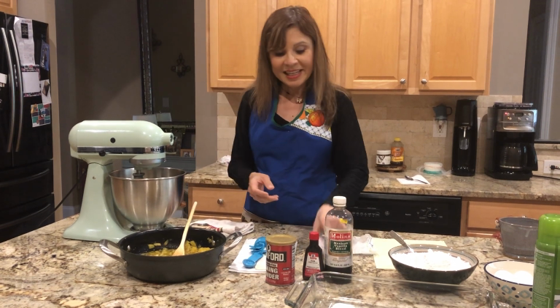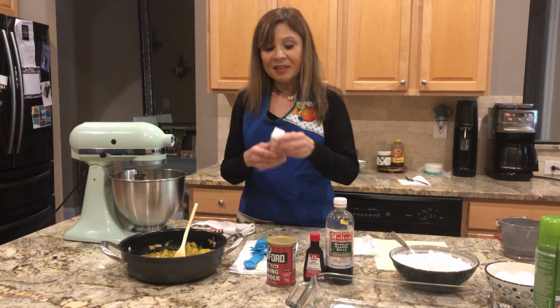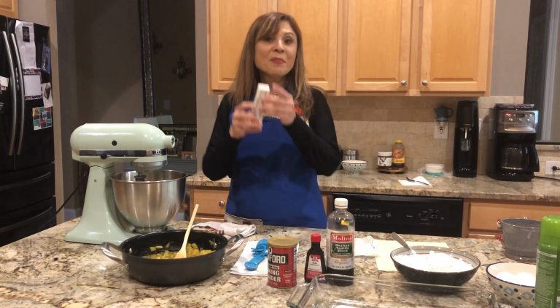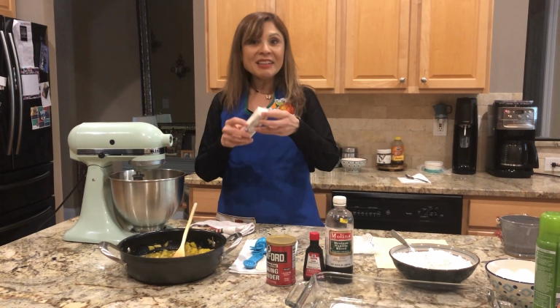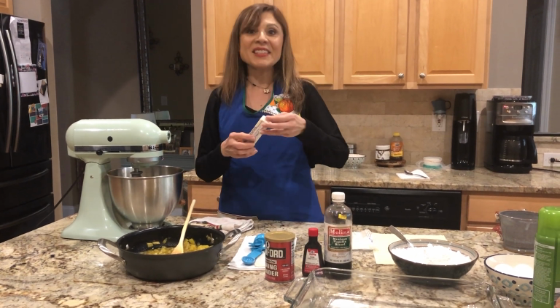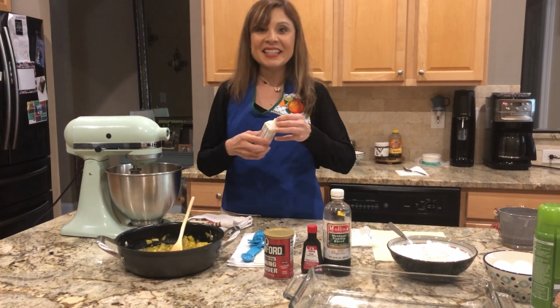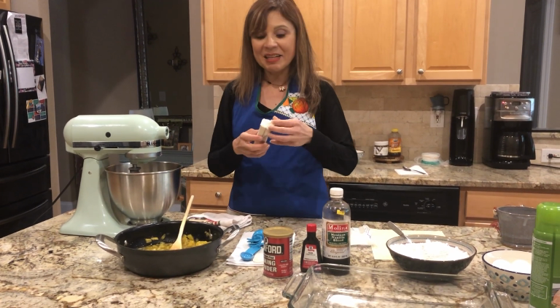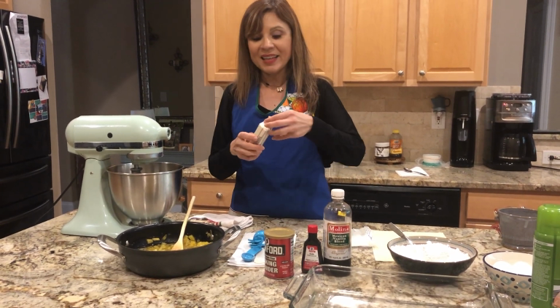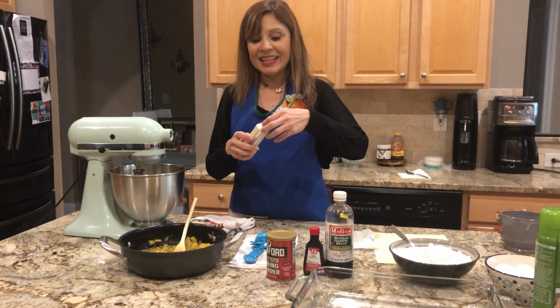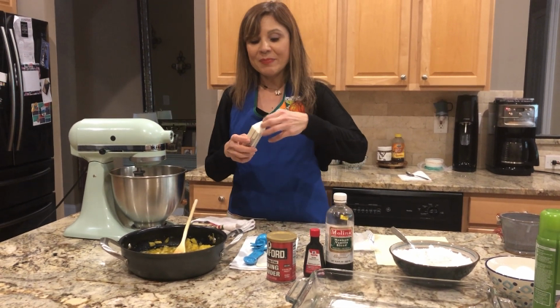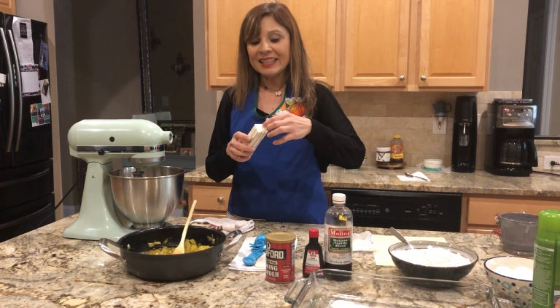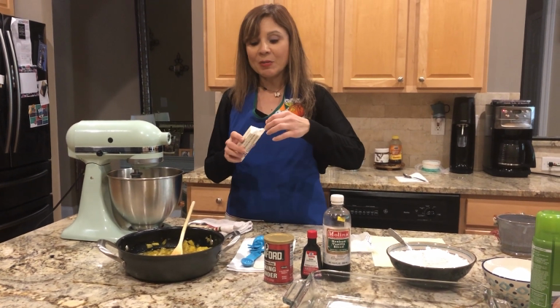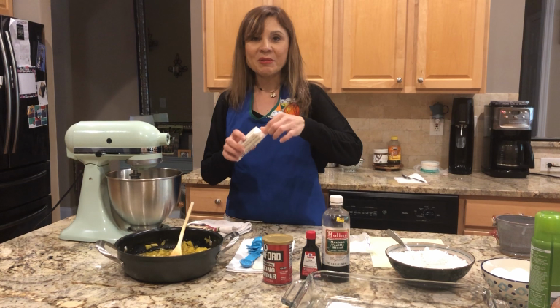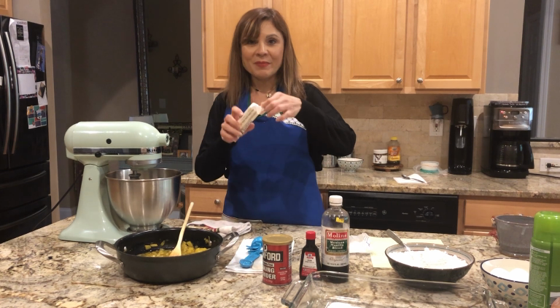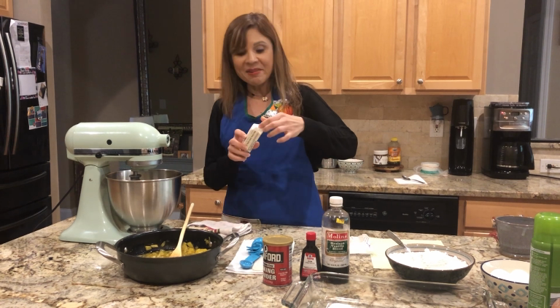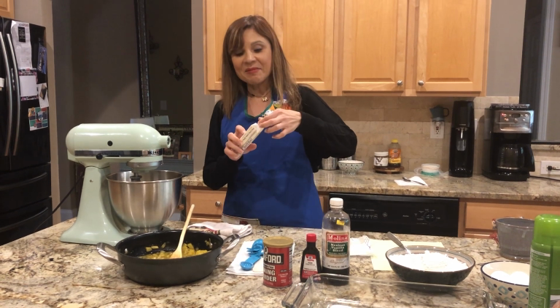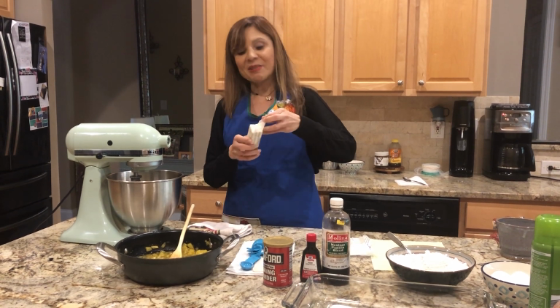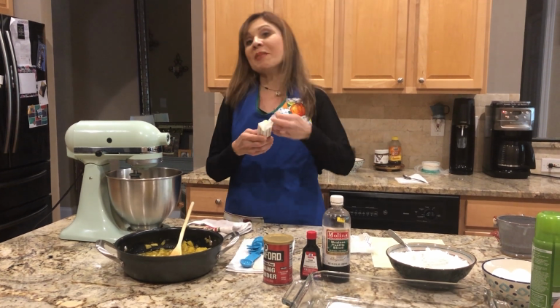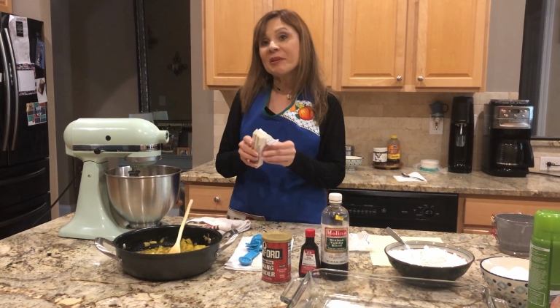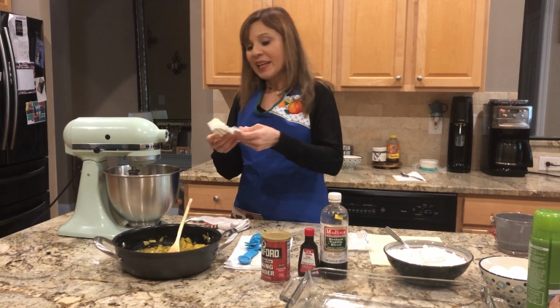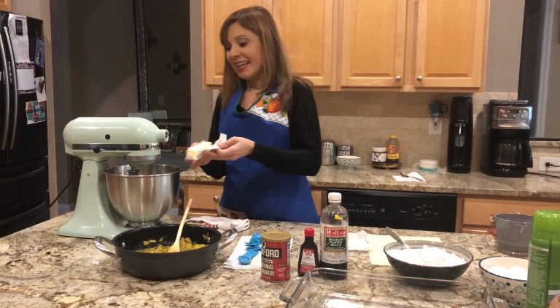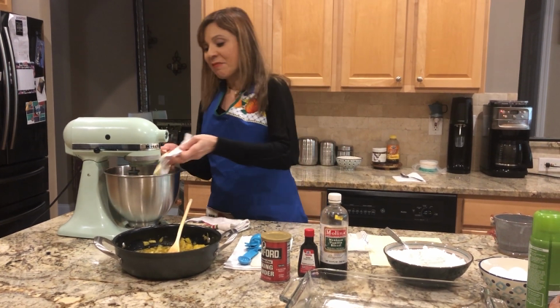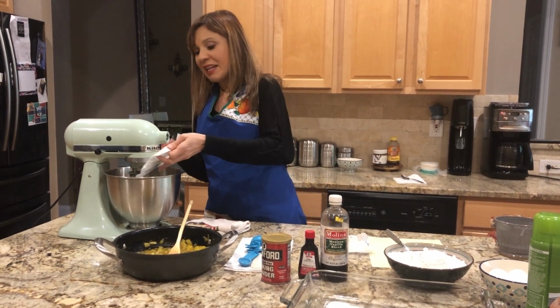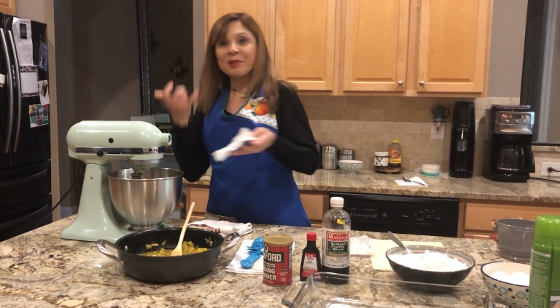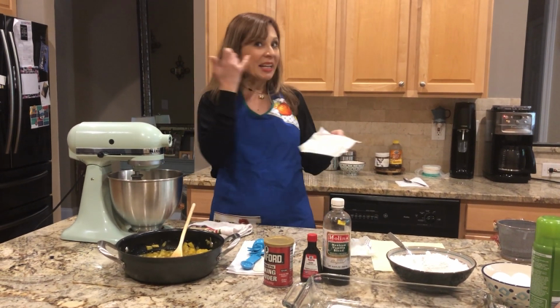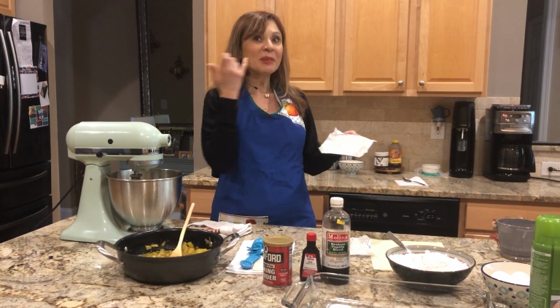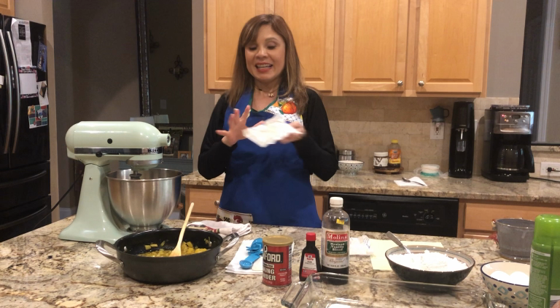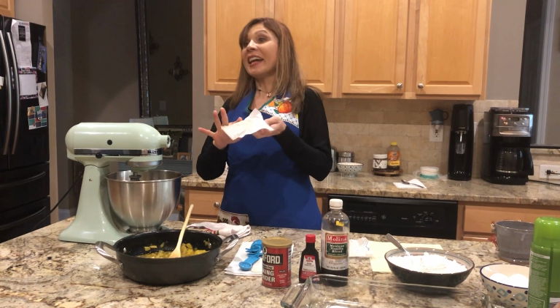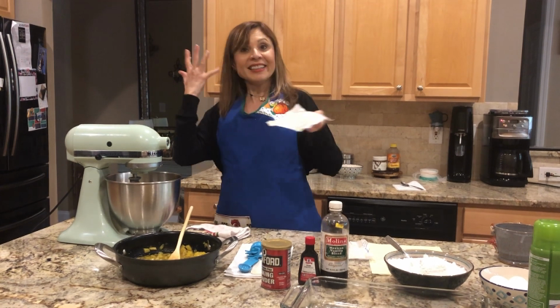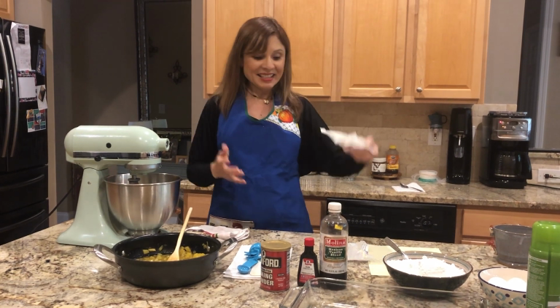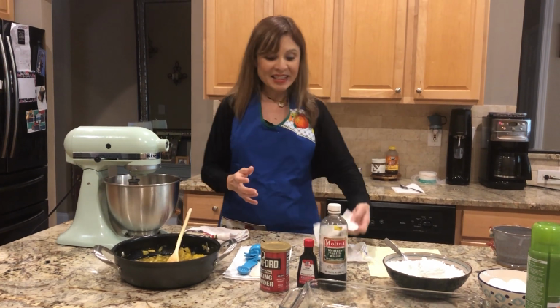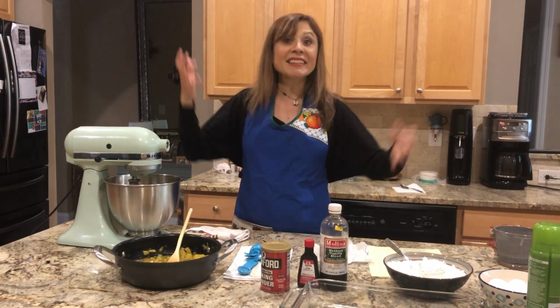Thank you to Mia, because she is taking the video — está tomando video — and thank you to Mia for makeup and my hair. She is my stylist and the special effects girl.